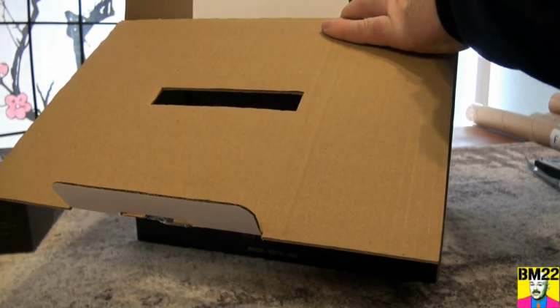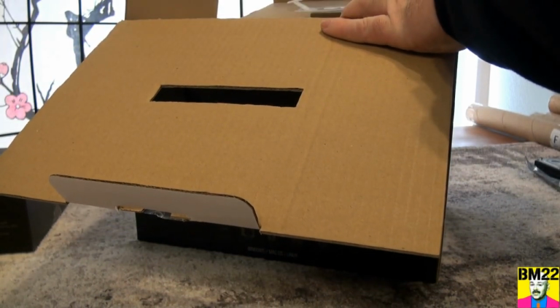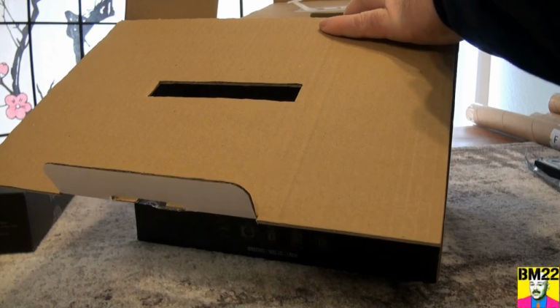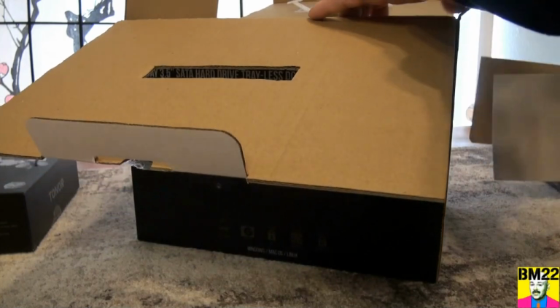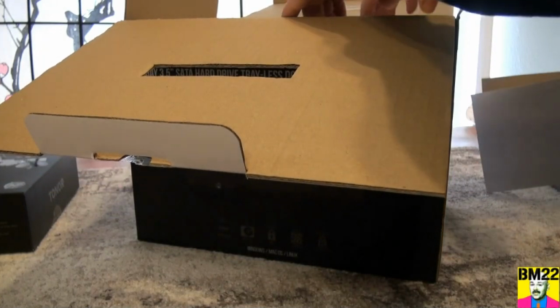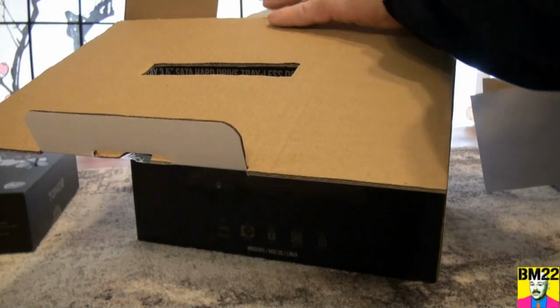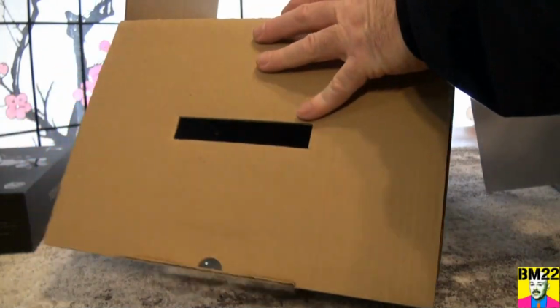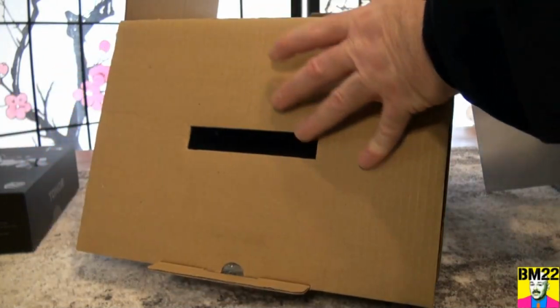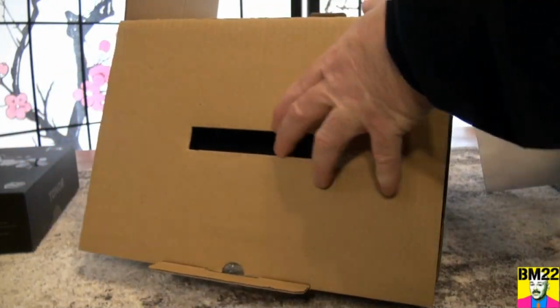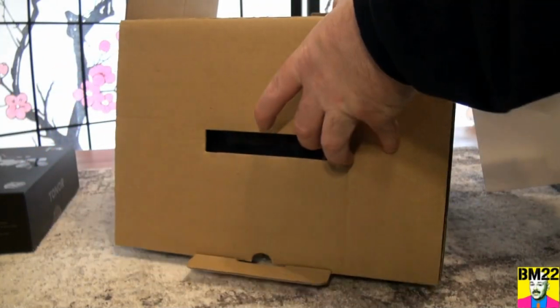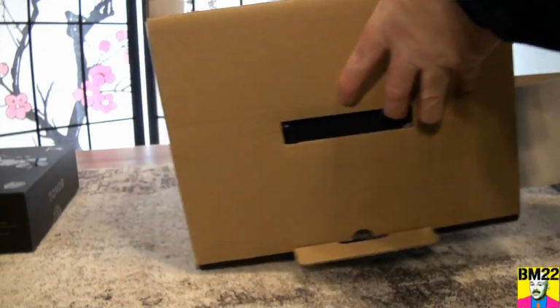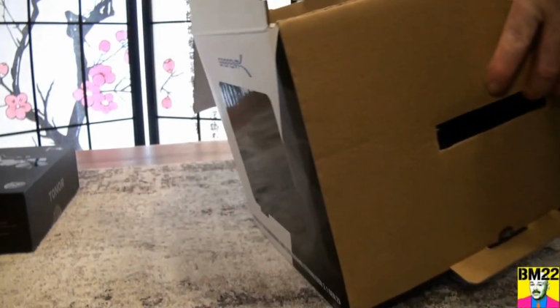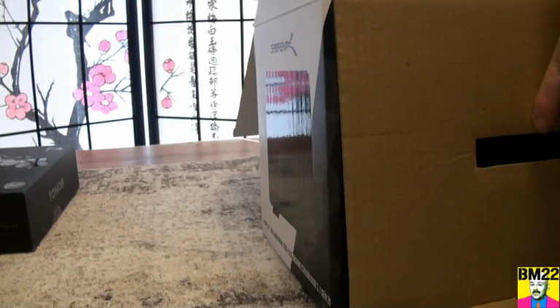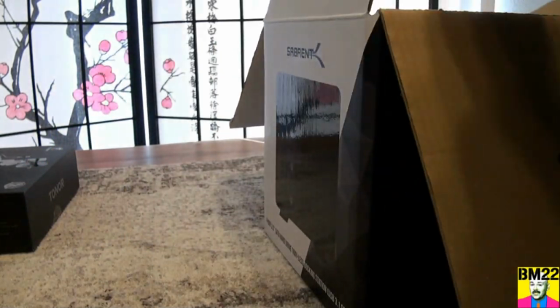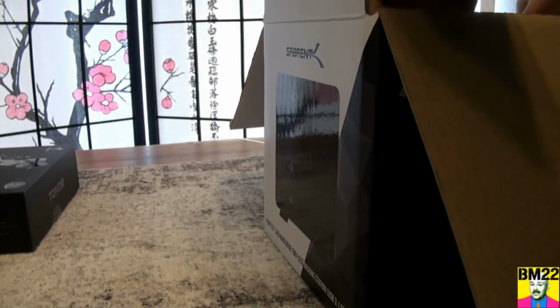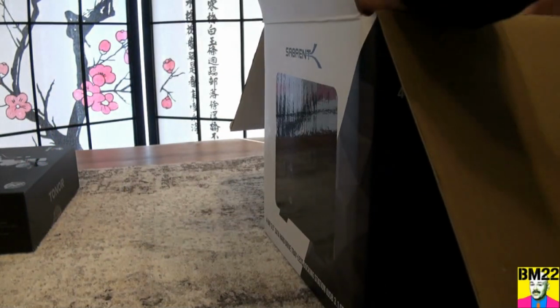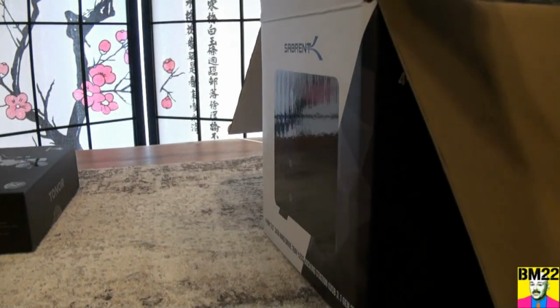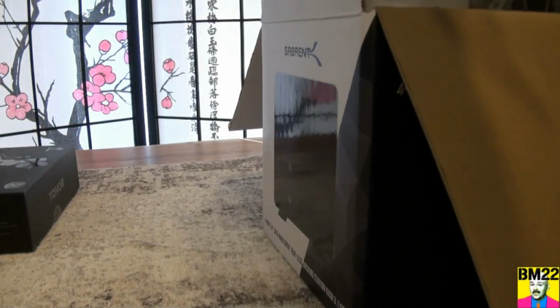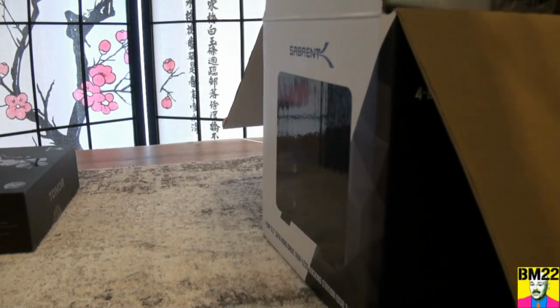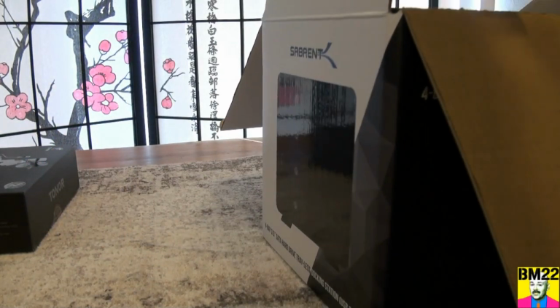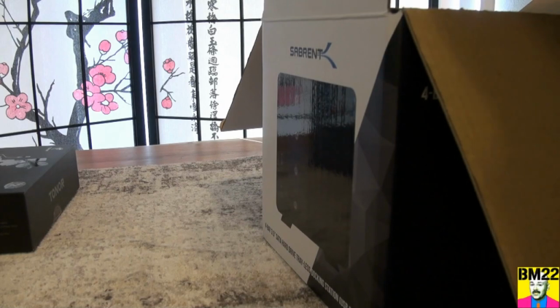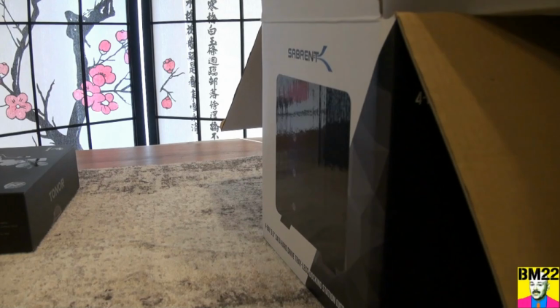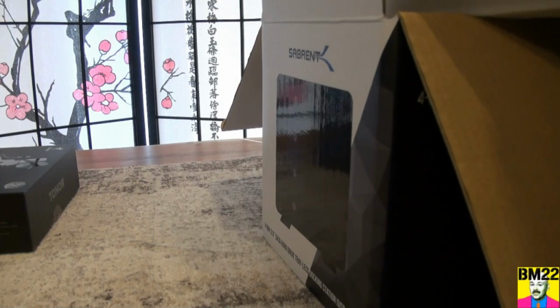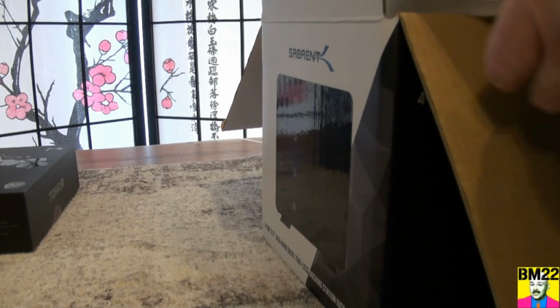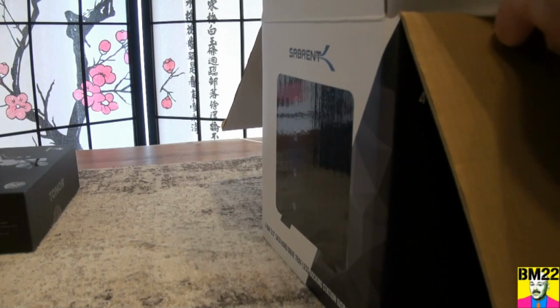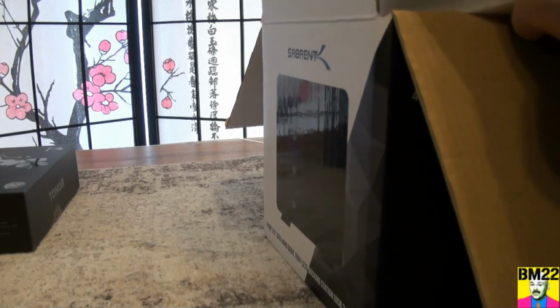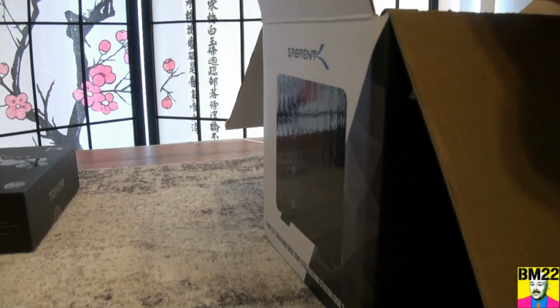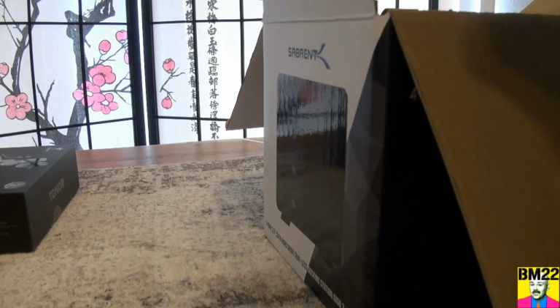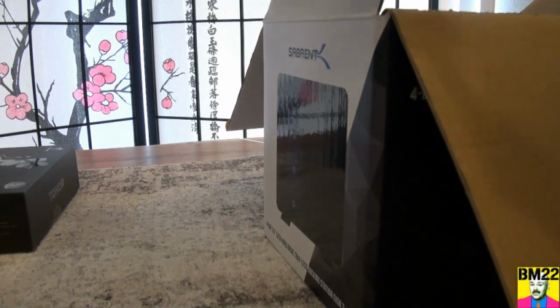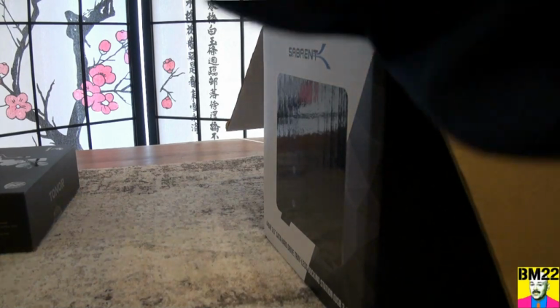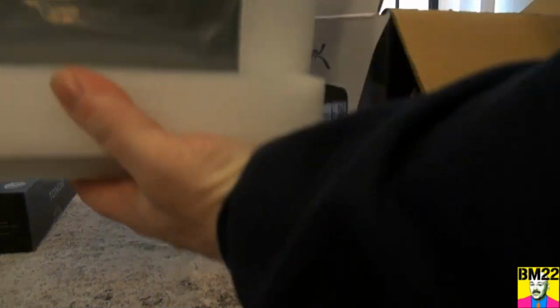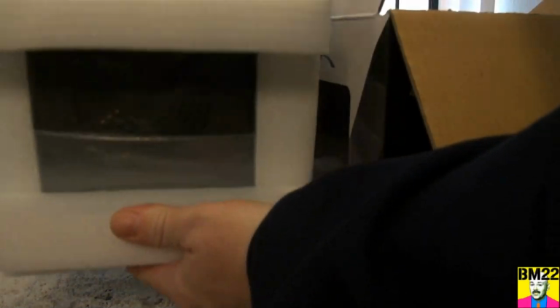You need extra storage and memory? This is the docking station. You buy your own hard drives, you install them.